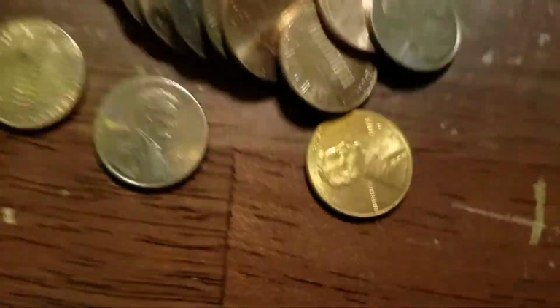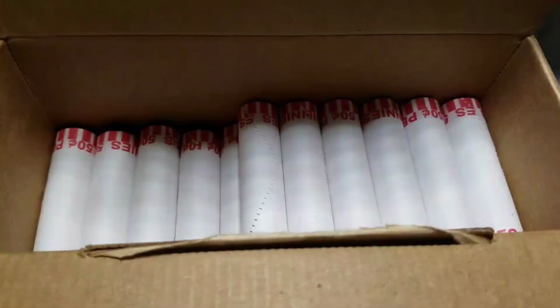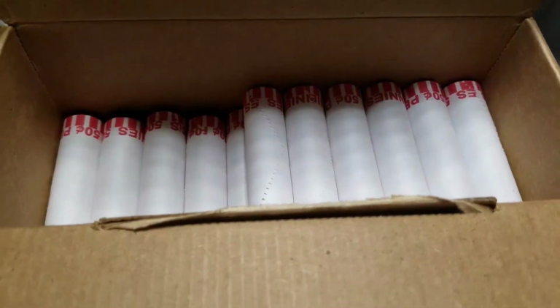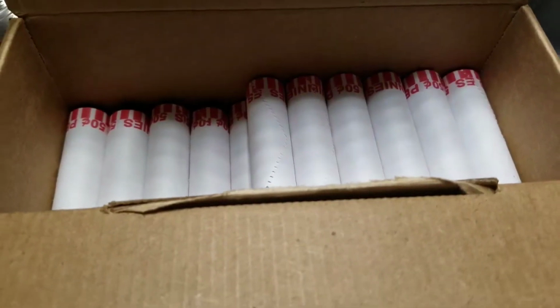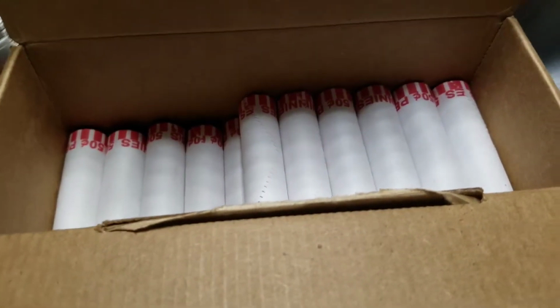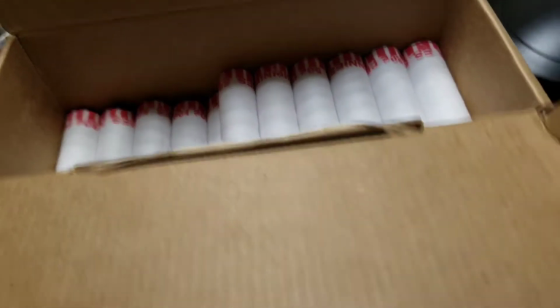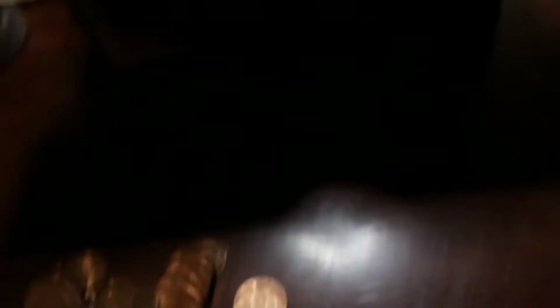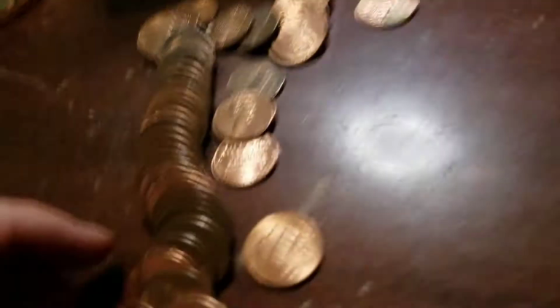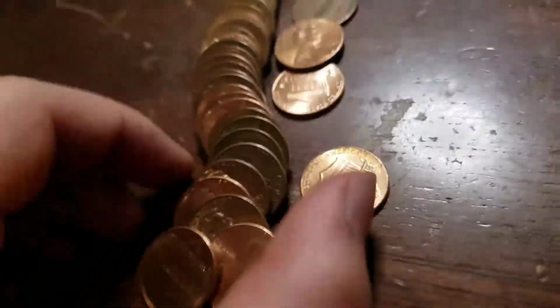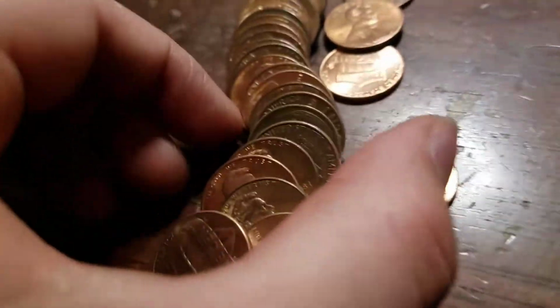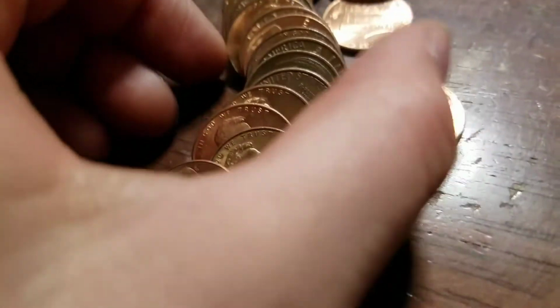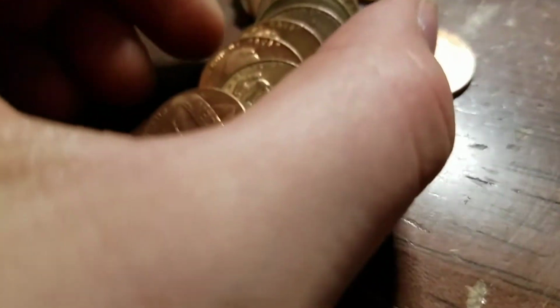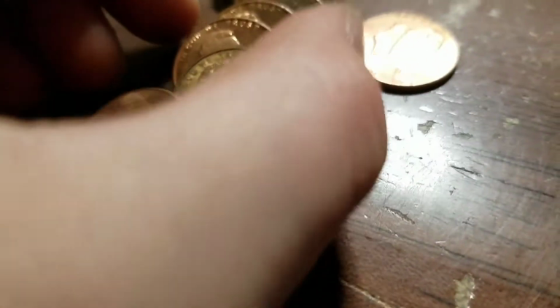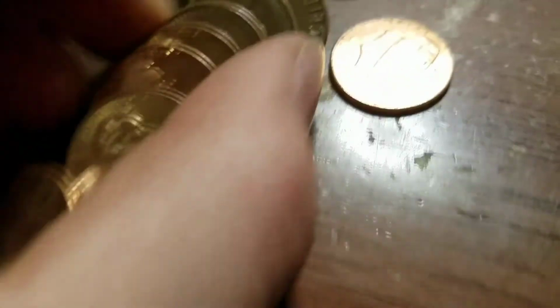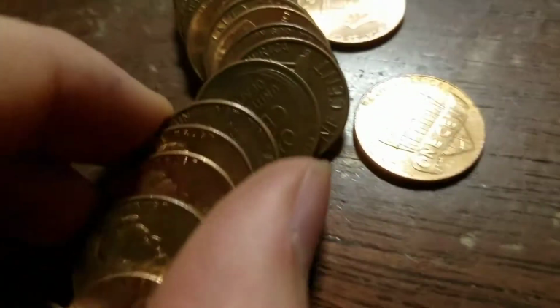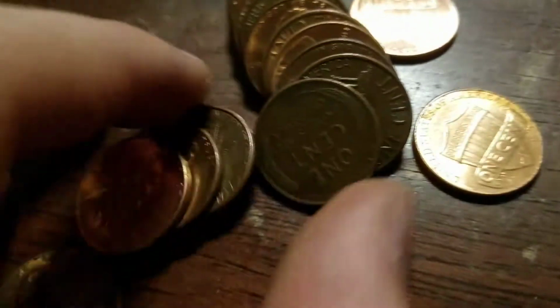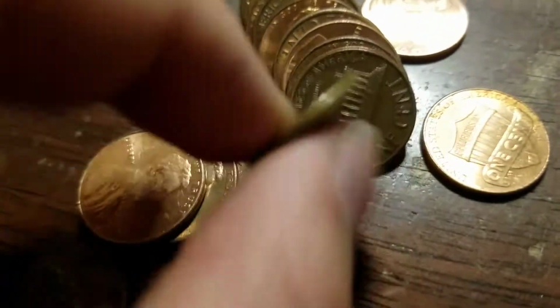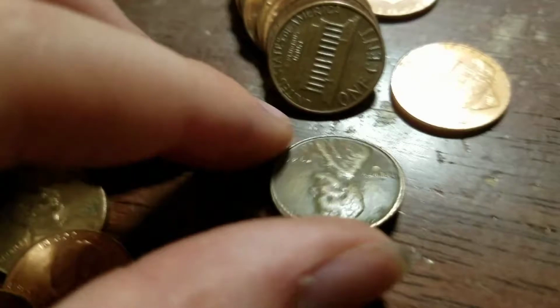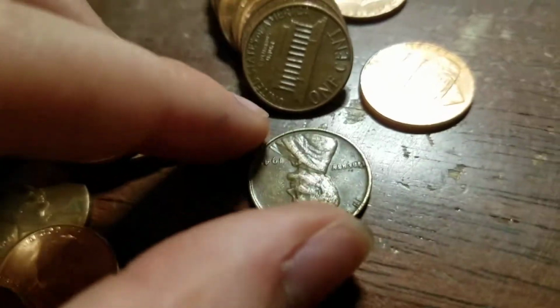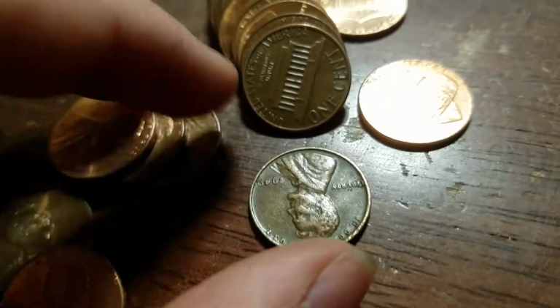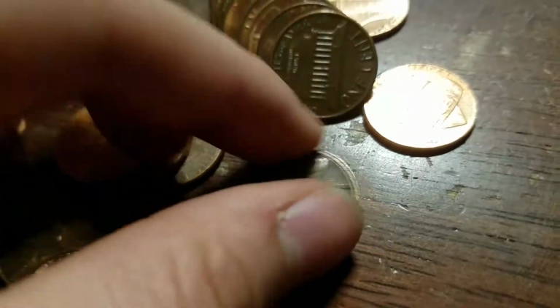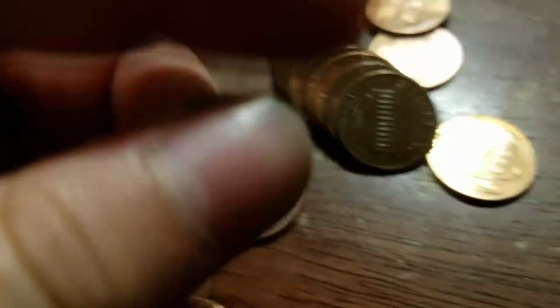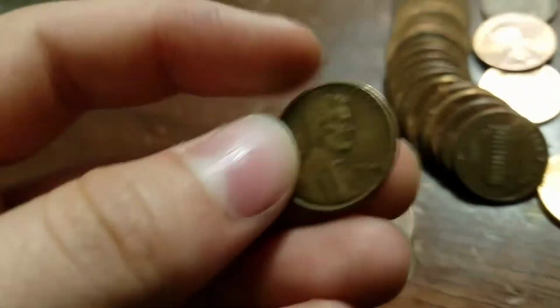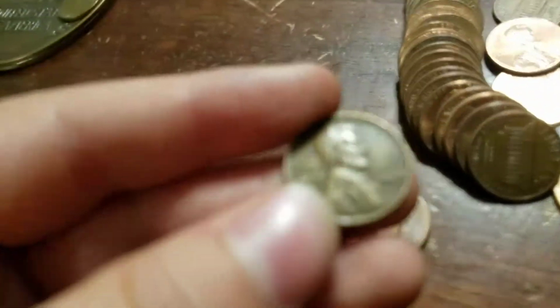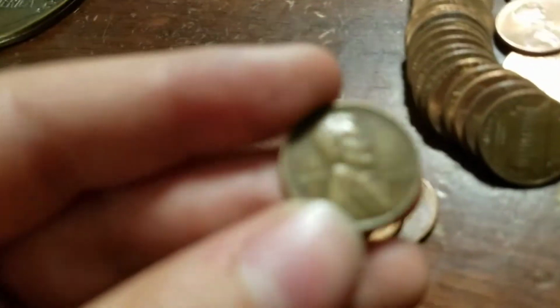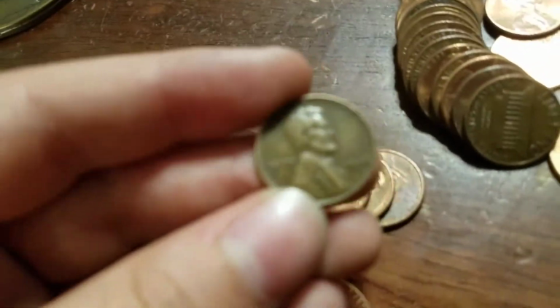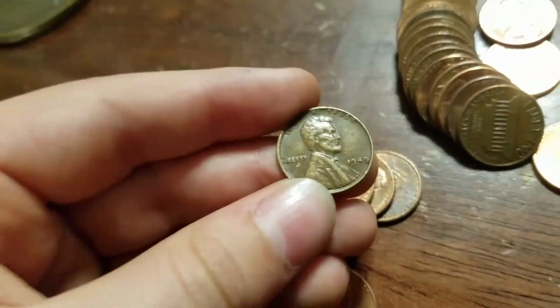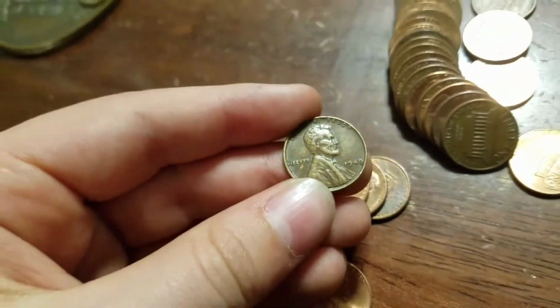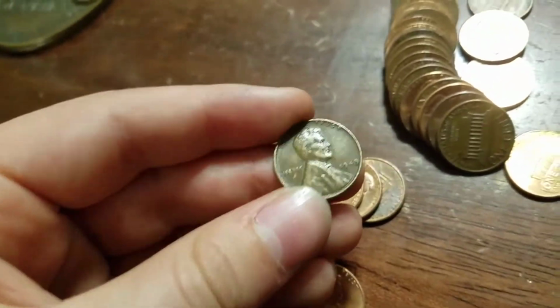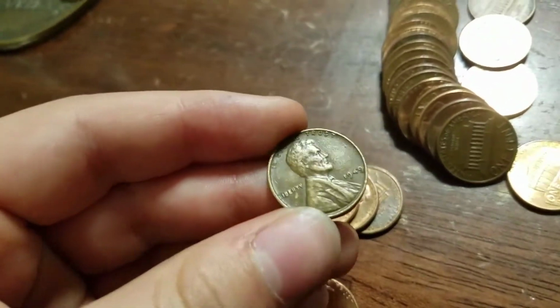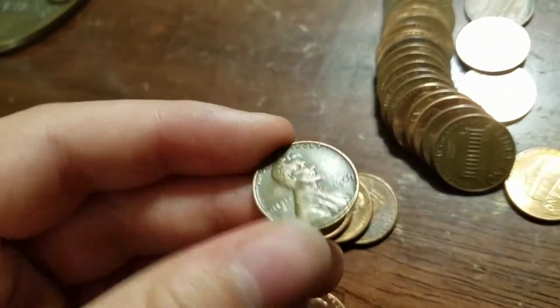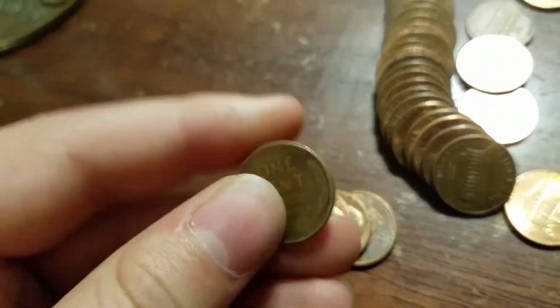Guys, we've got 26 rolls left and we have our third wheat right here — 1949 plain — so we're going to keep going.